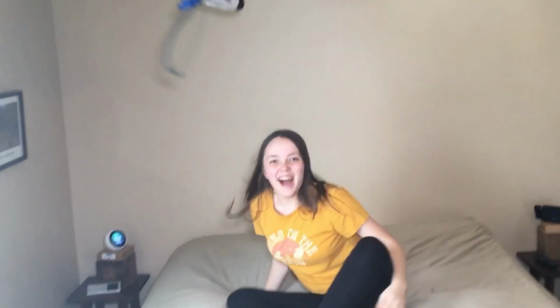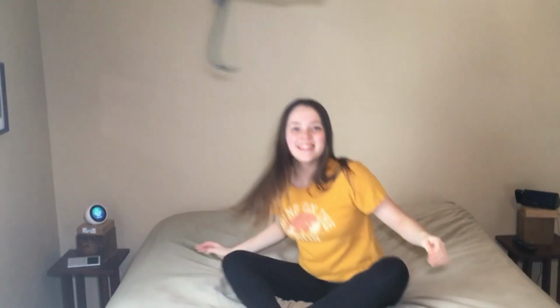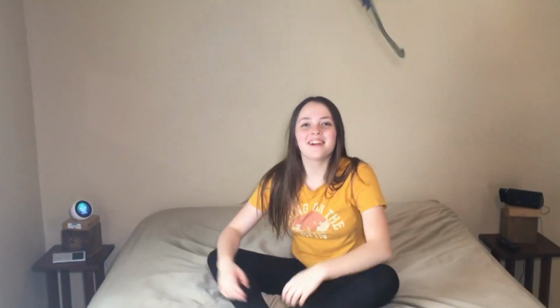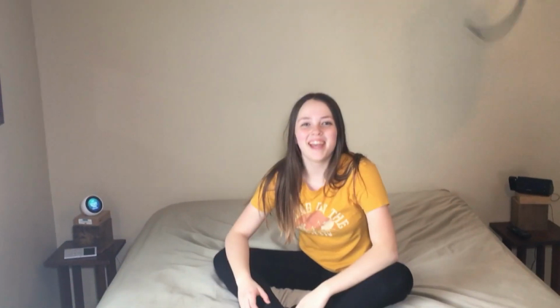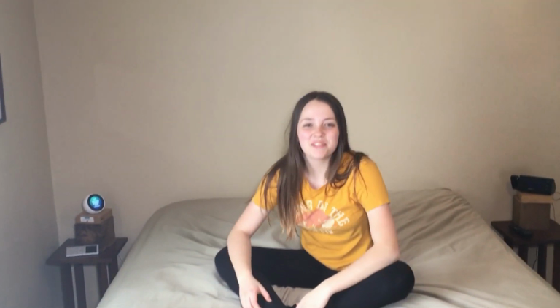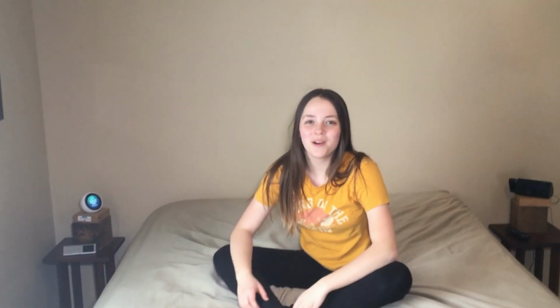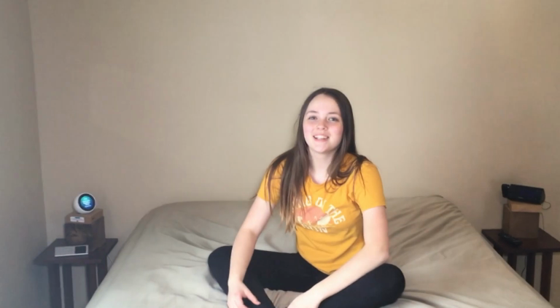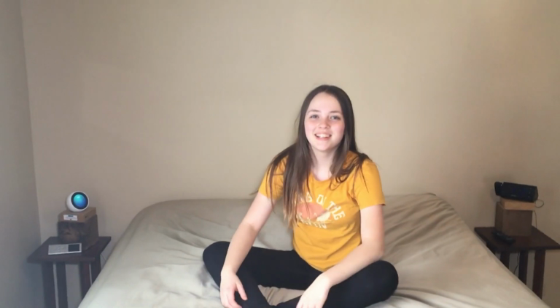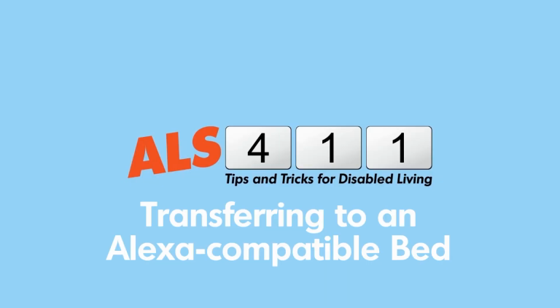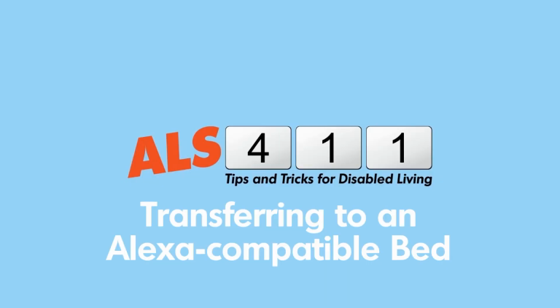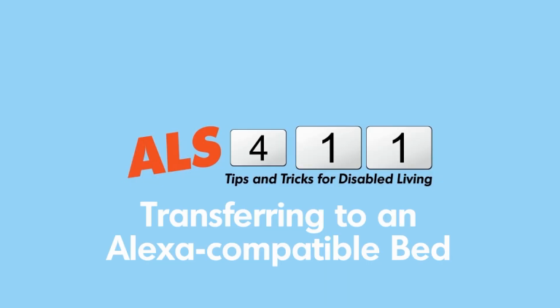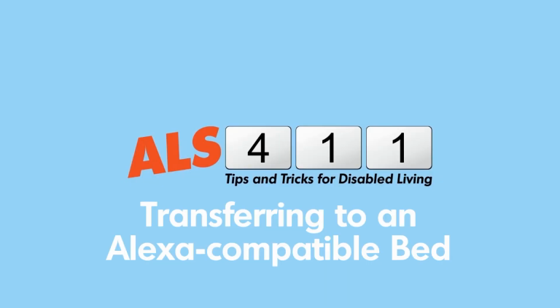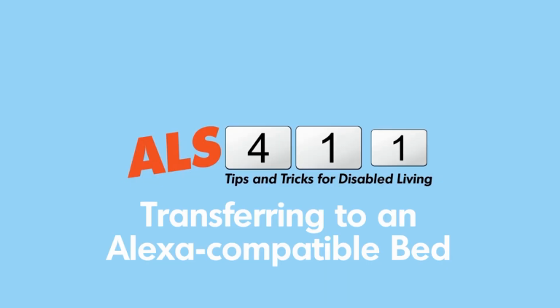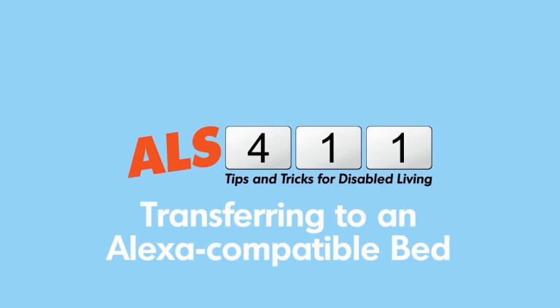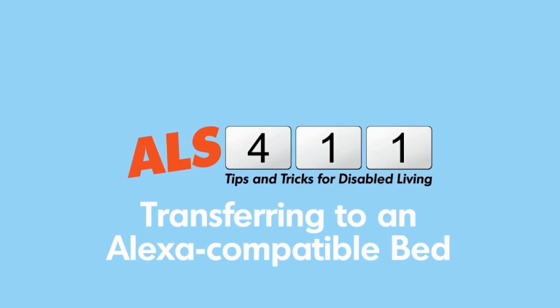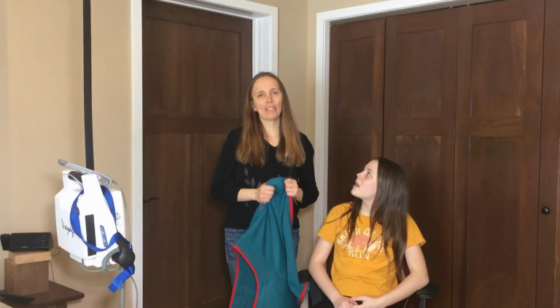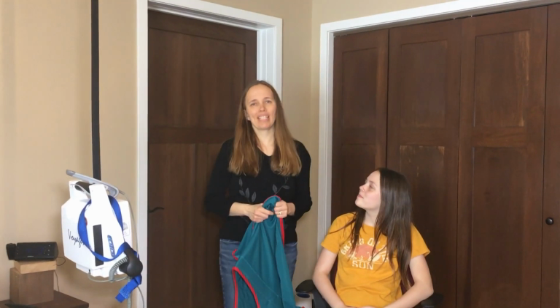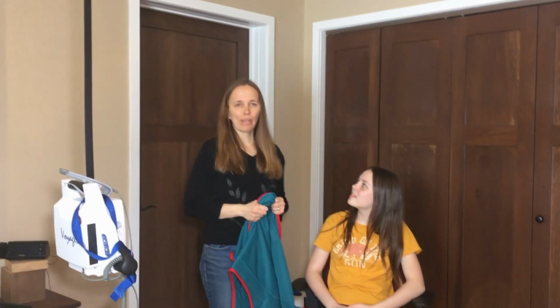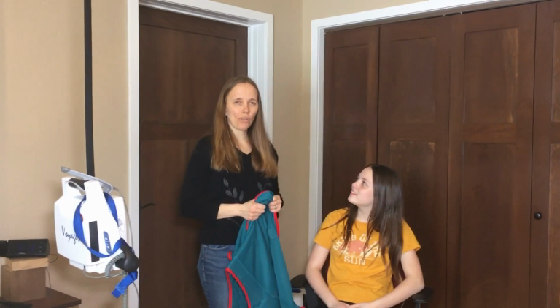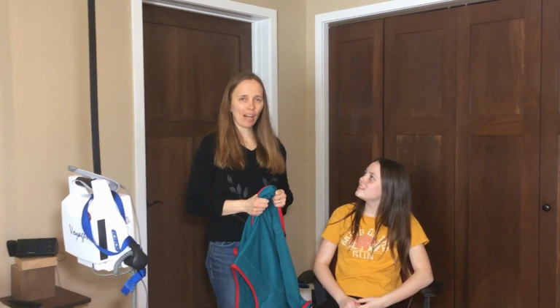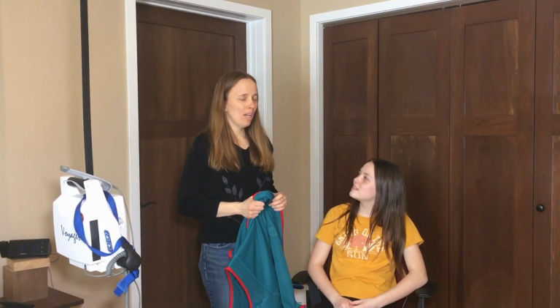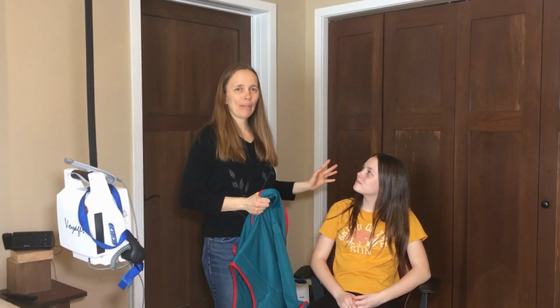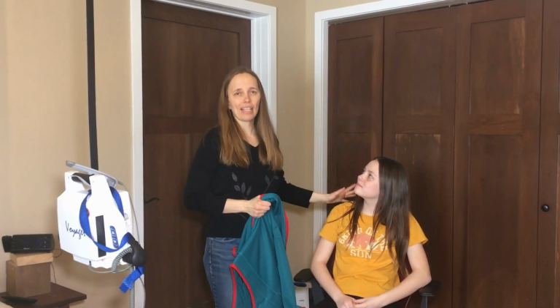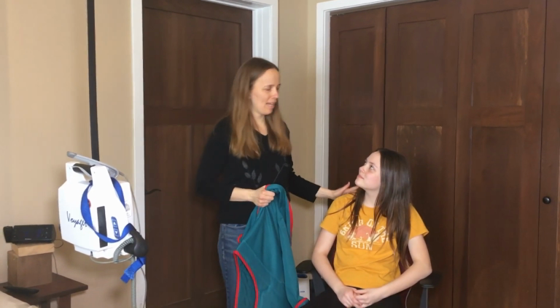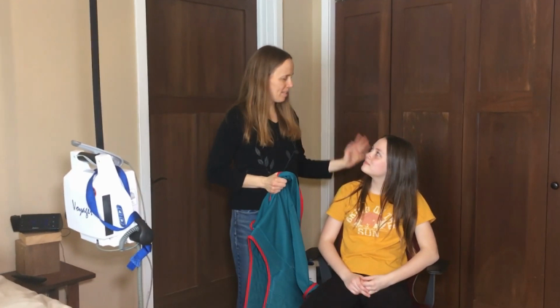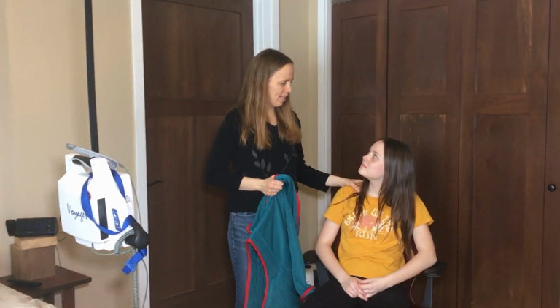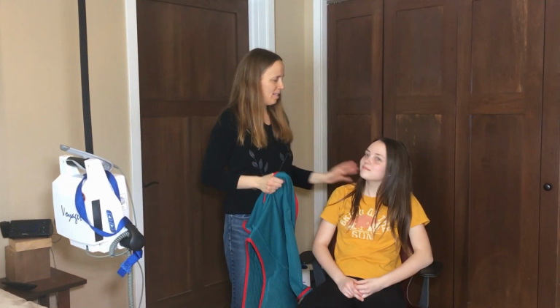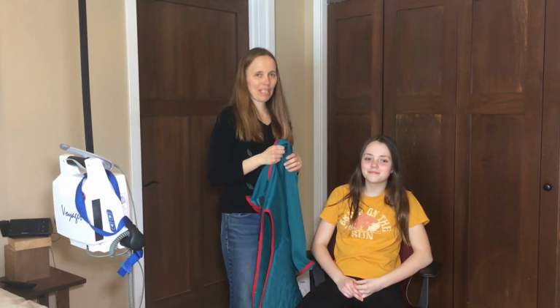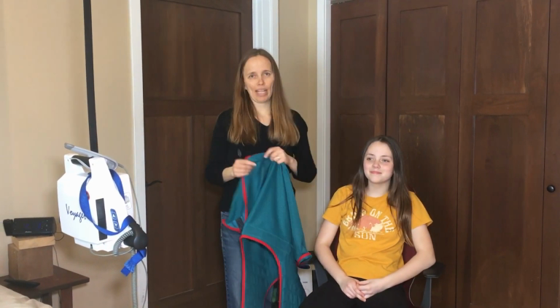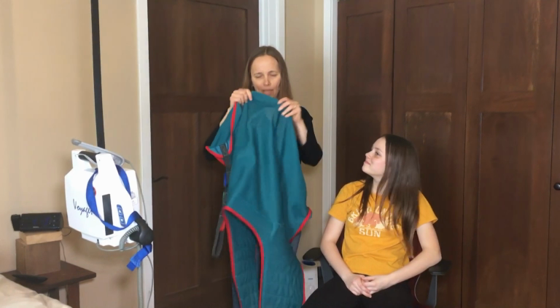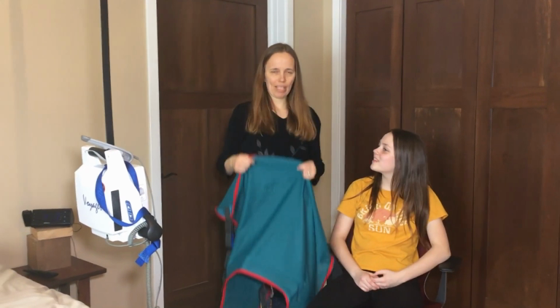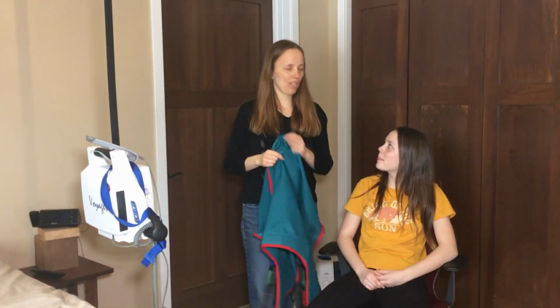Hi, this is Sarah with the ALS411. I'm Kristen. Today we're going to show you how we get Todd into bed, but Sarah's gonna demonstrate with the sling.